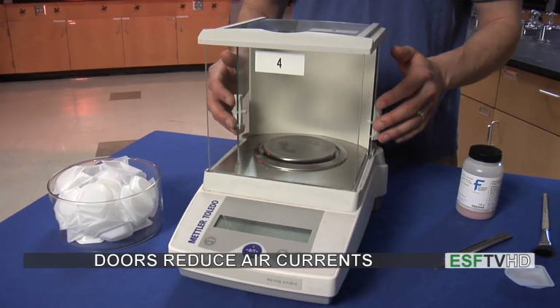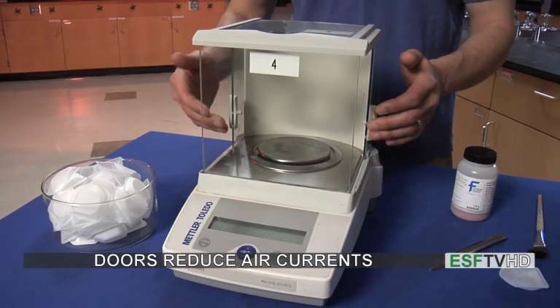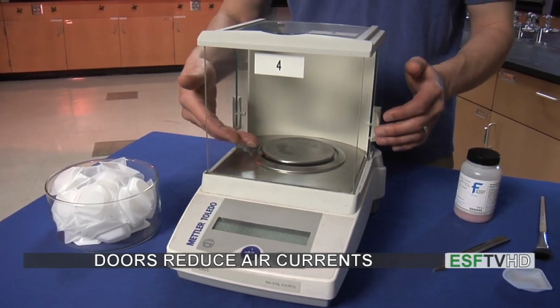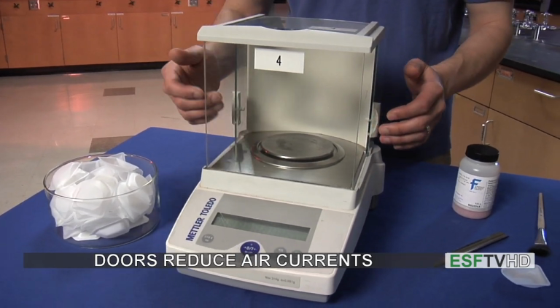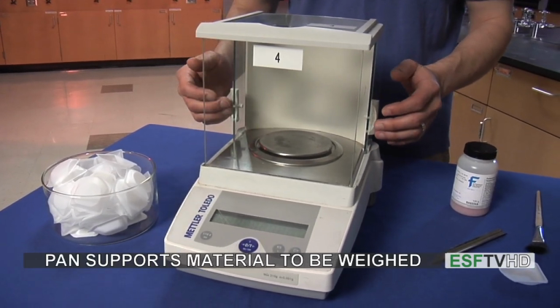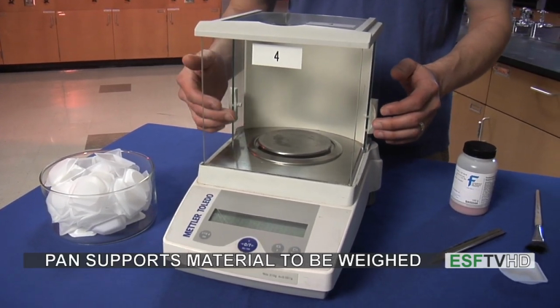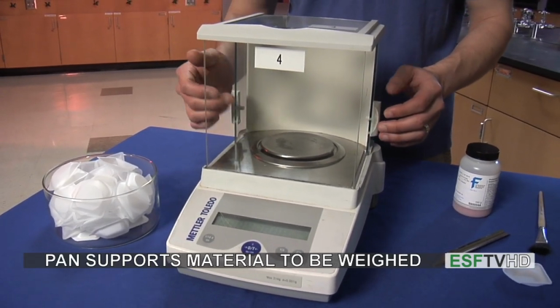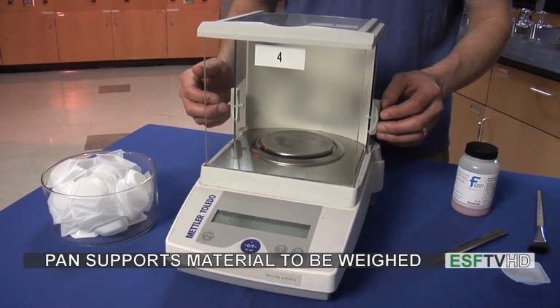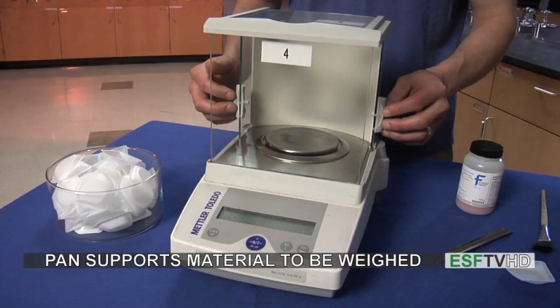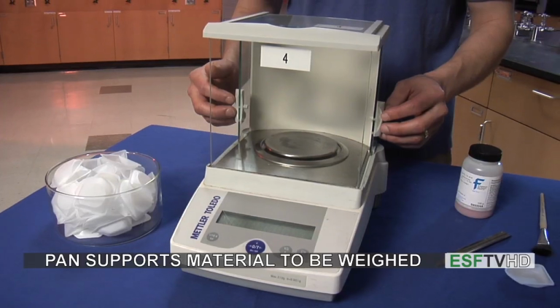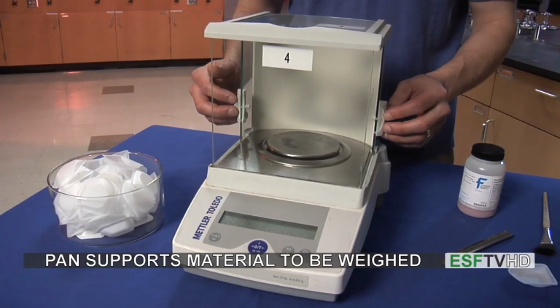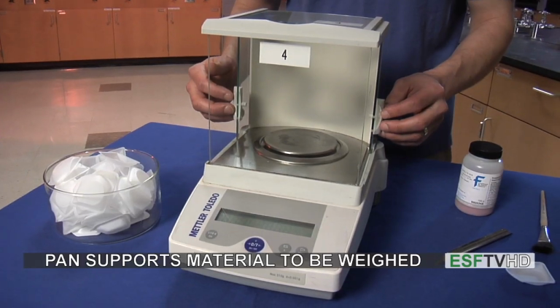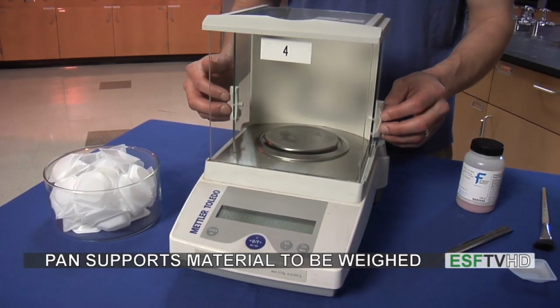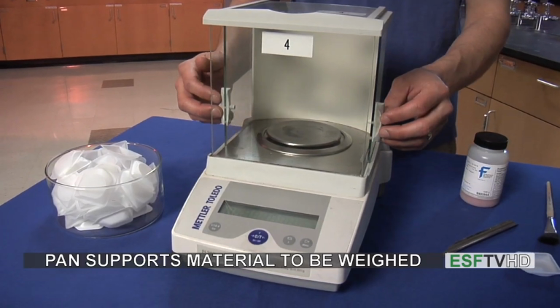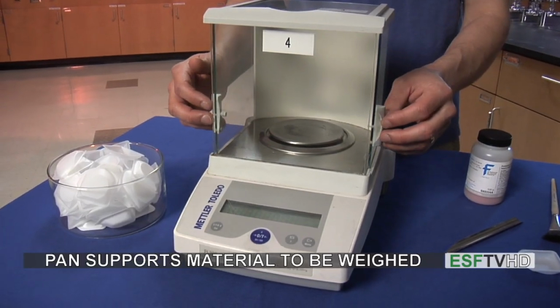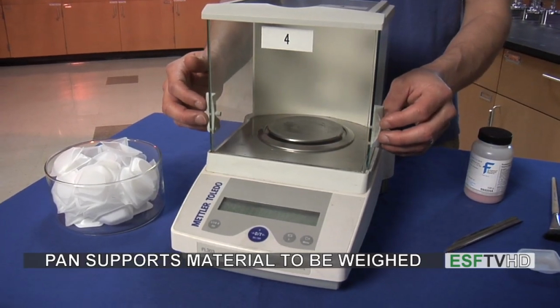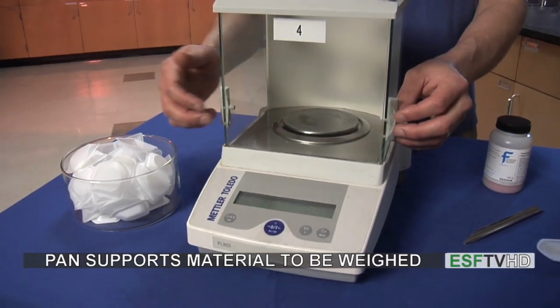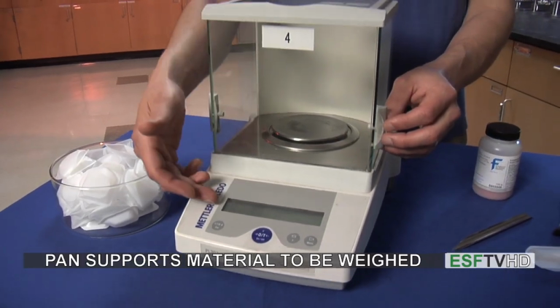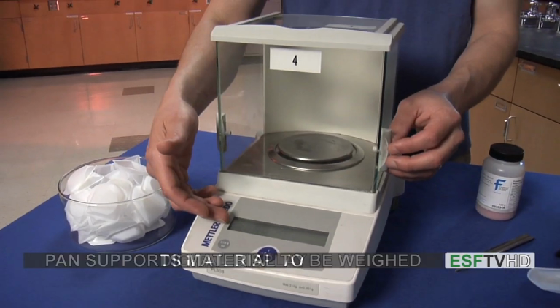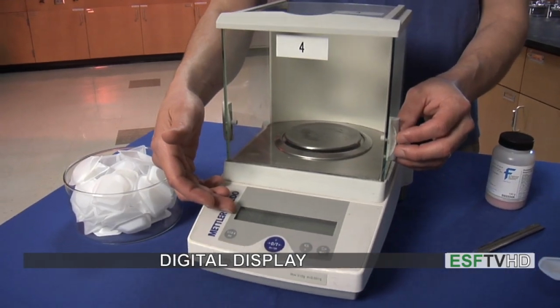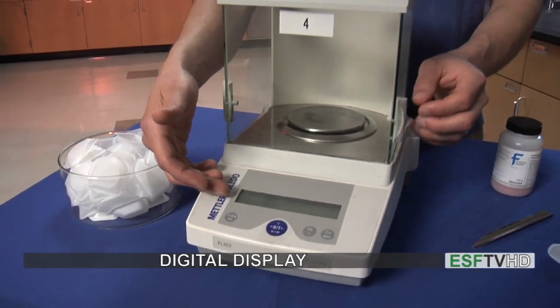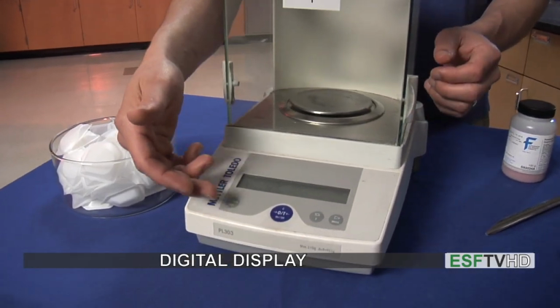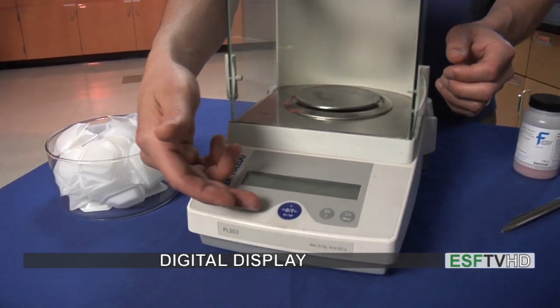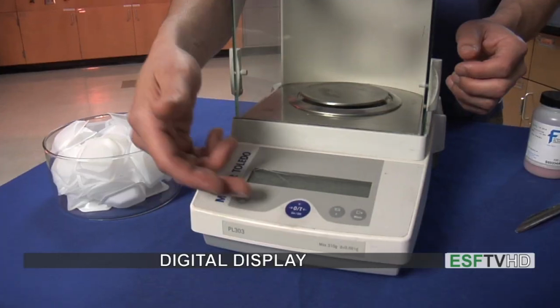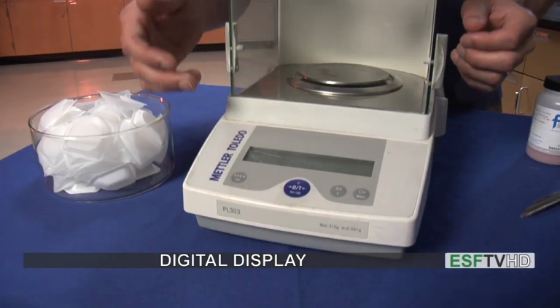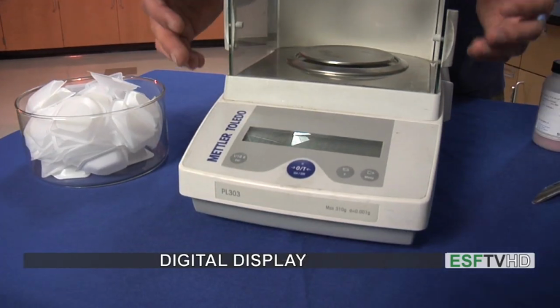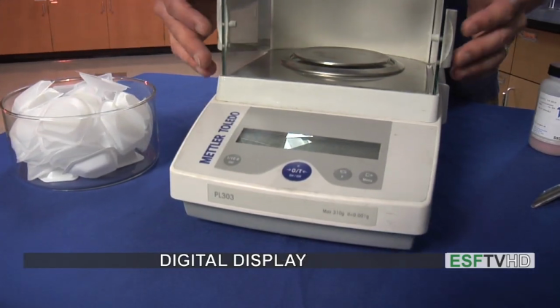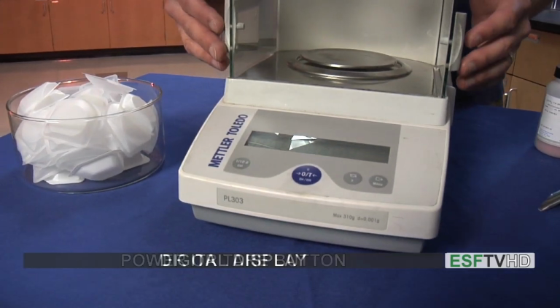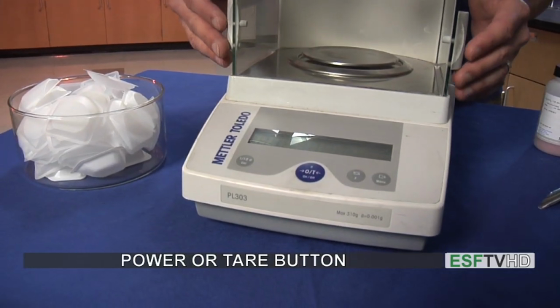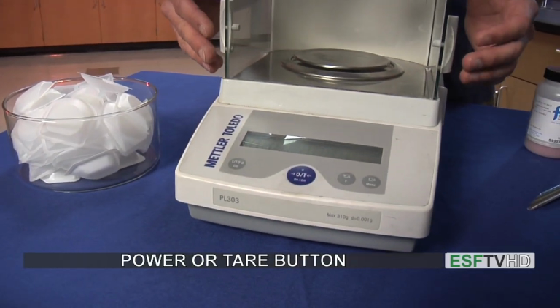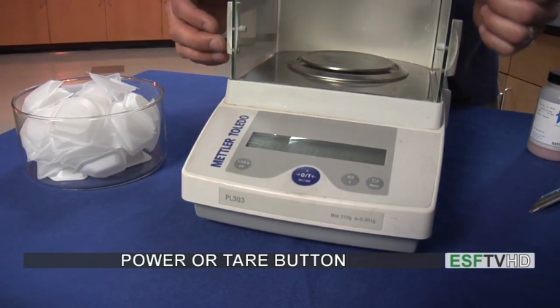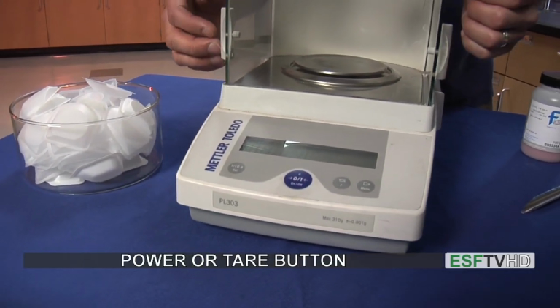There's also the pan in the middle, which is where we put our compounds to actually get the mass. We have a digital readout as well as a power button, which can also function on some balances as a tare button.